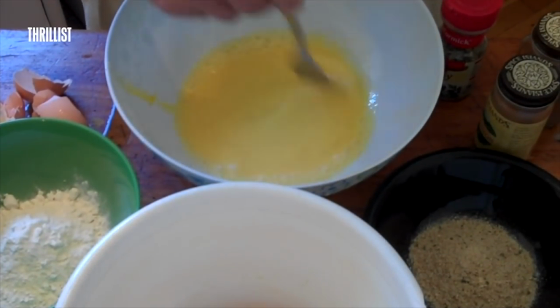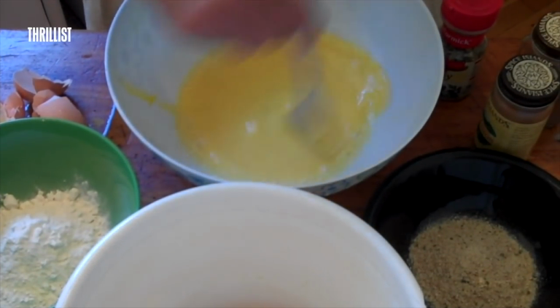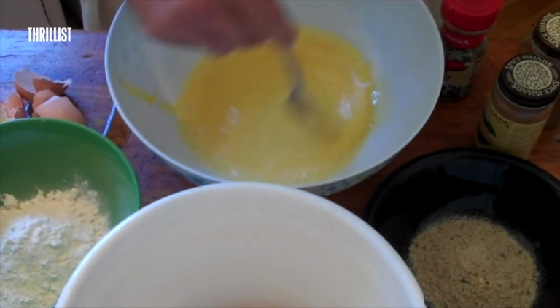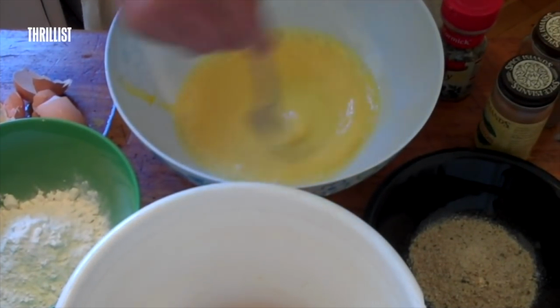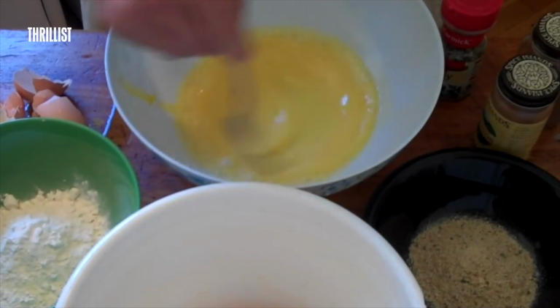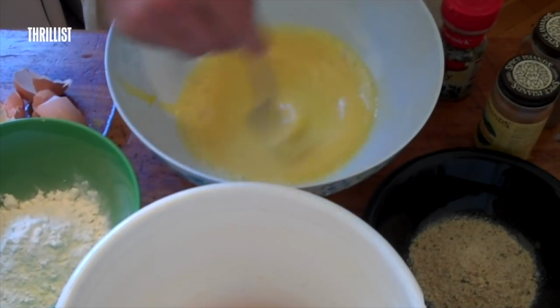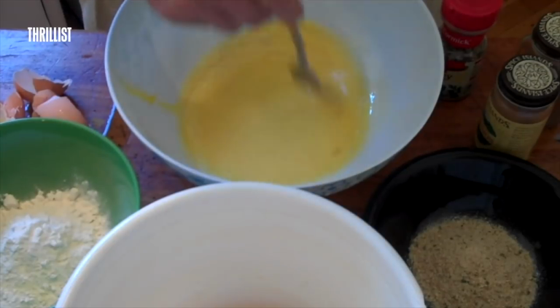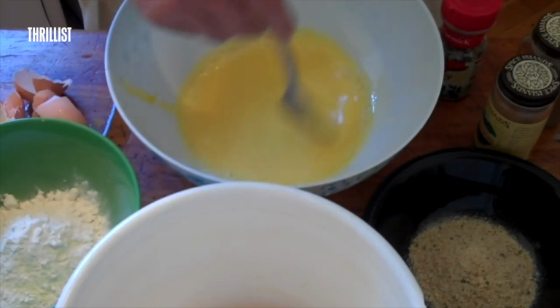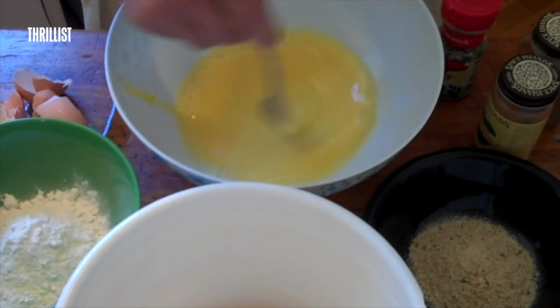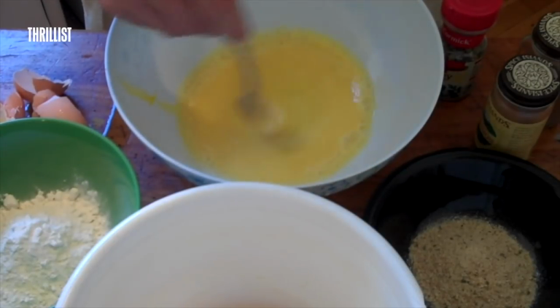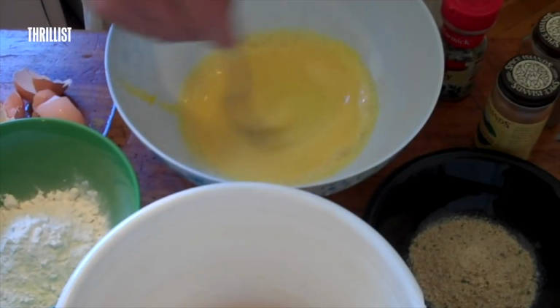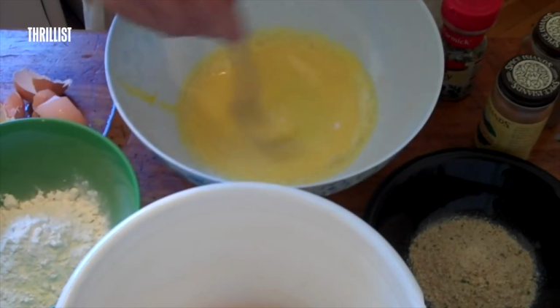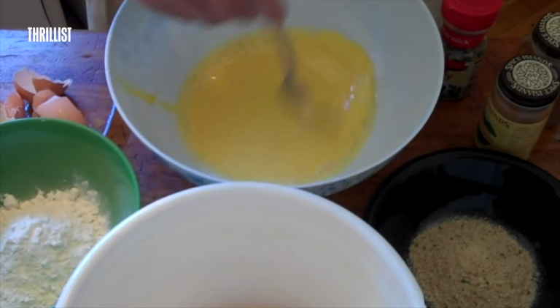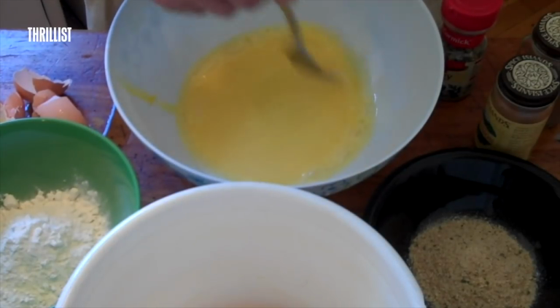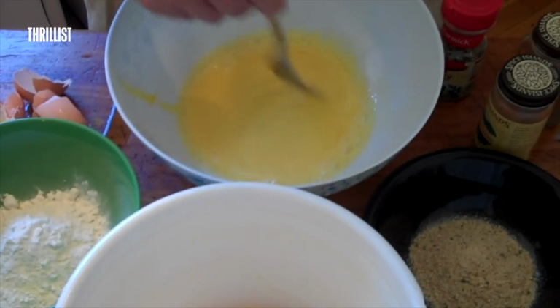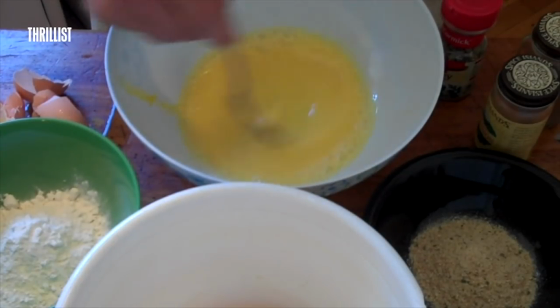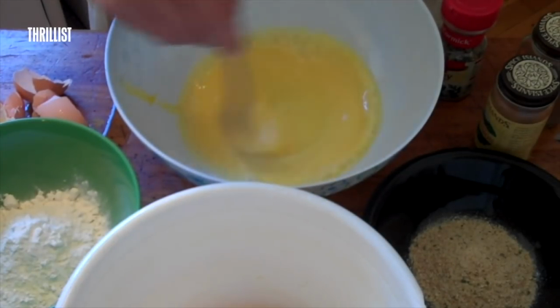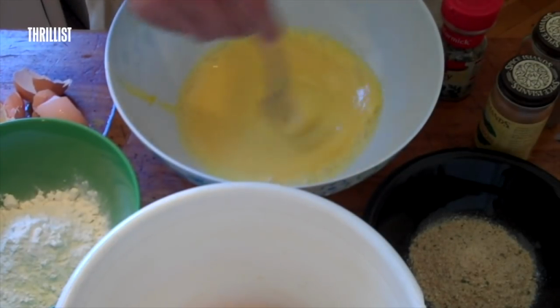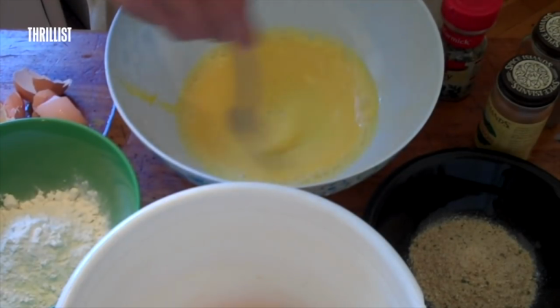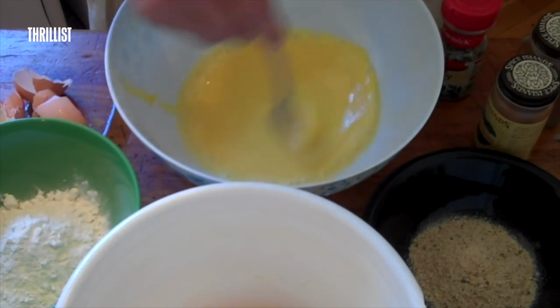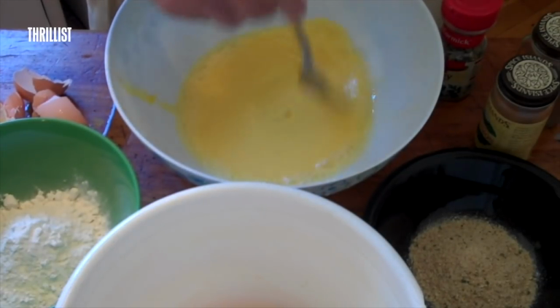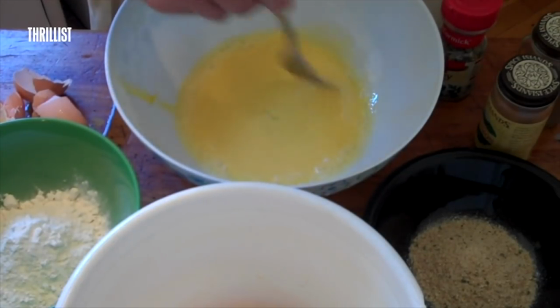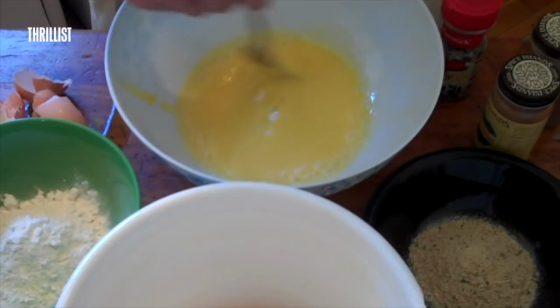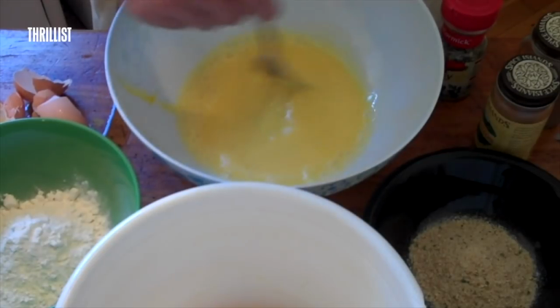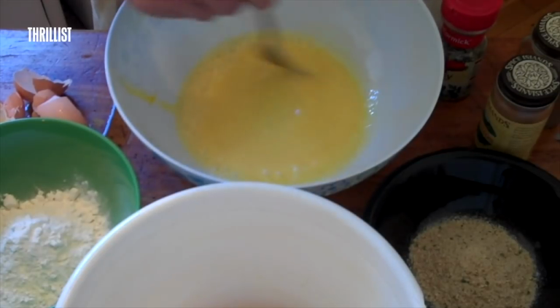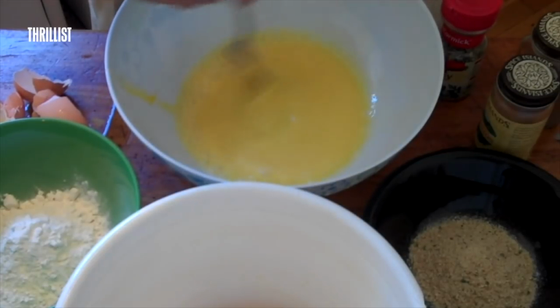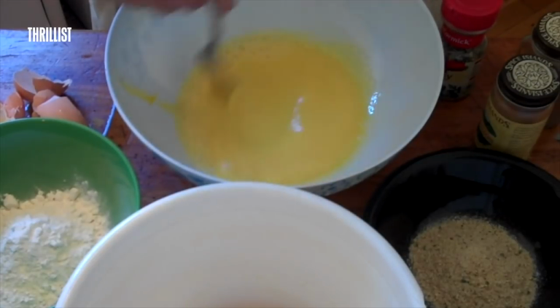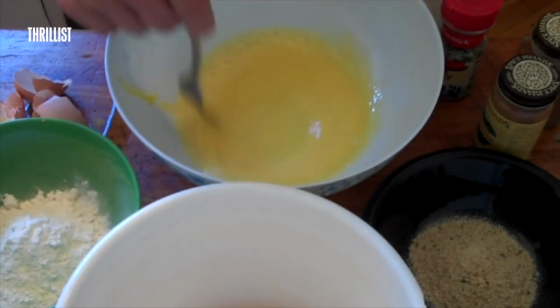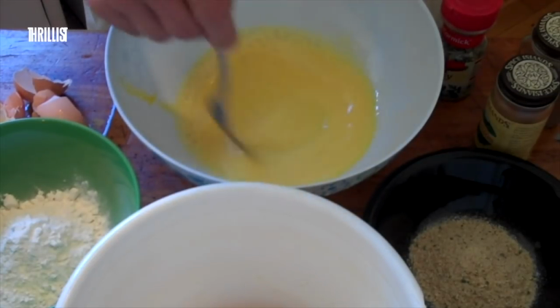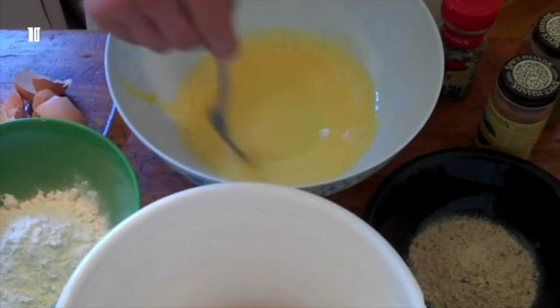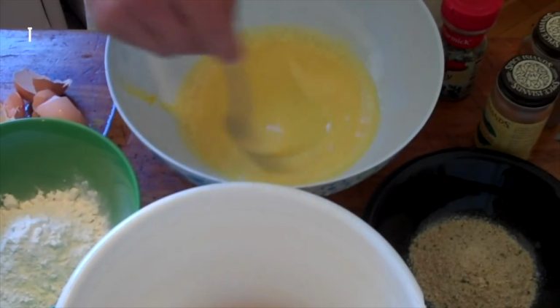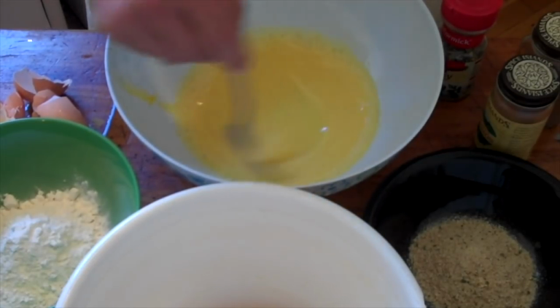I'm just going to beat the eggs for a little bit. But, you know, the Scottish have a saying that age is just a number, and the higher that that number is, the closer you are to dying.